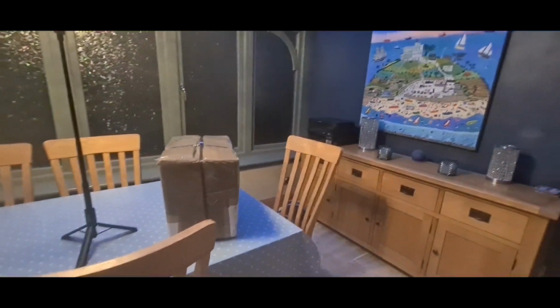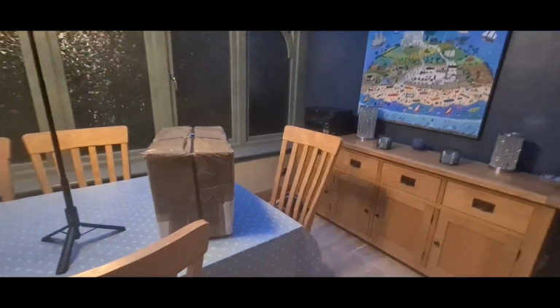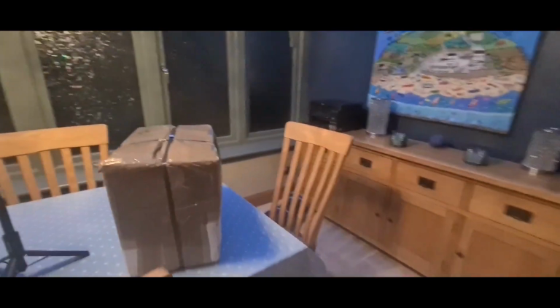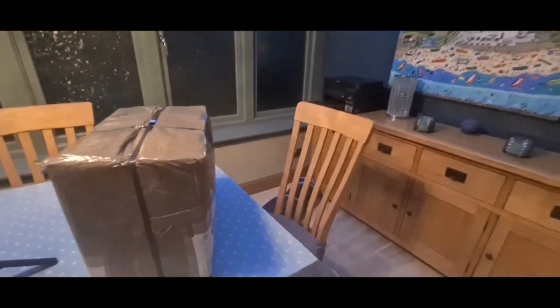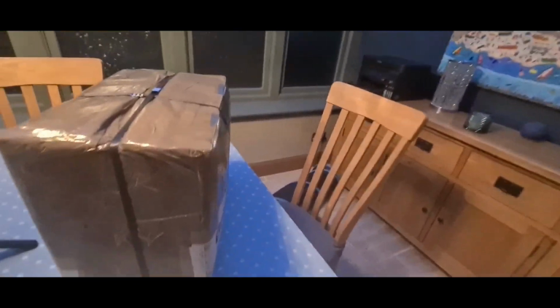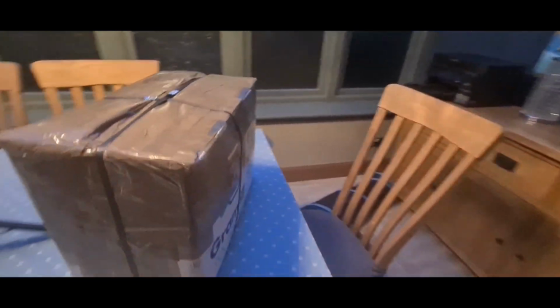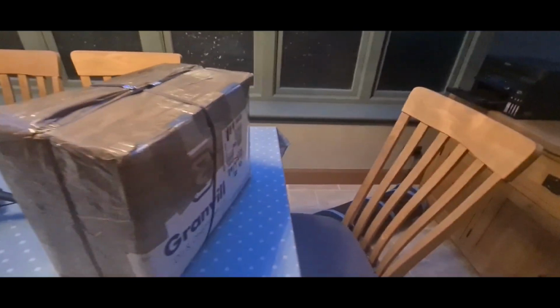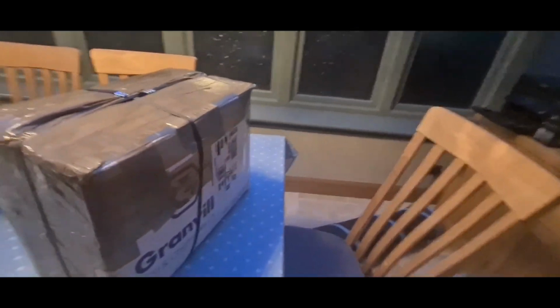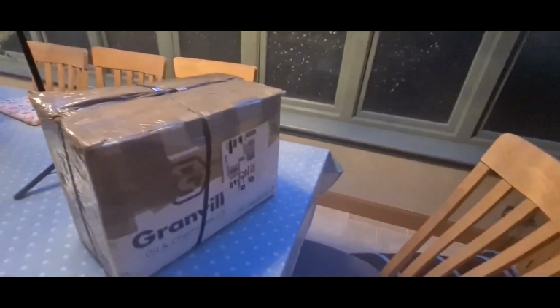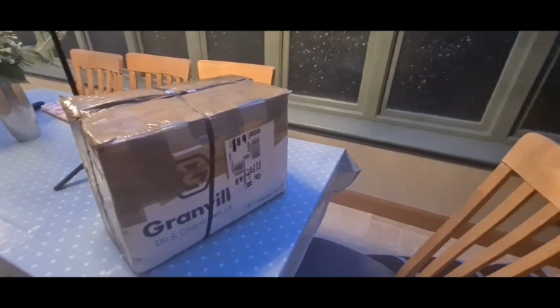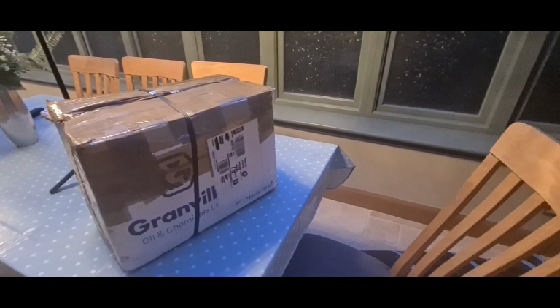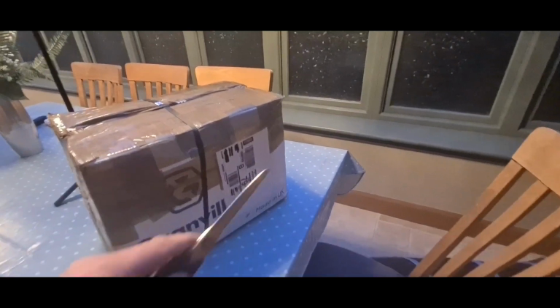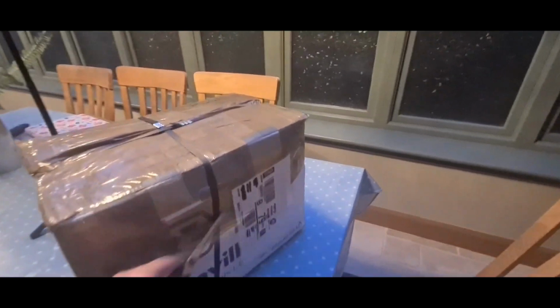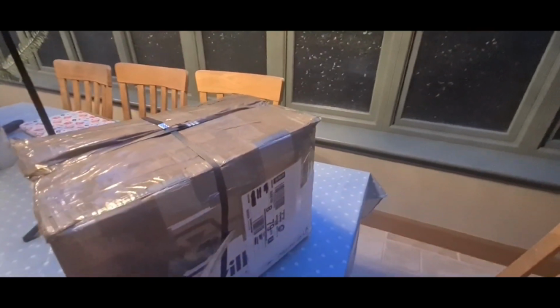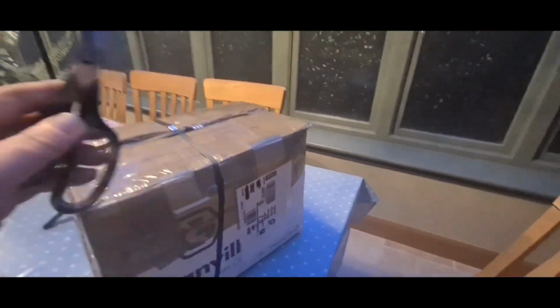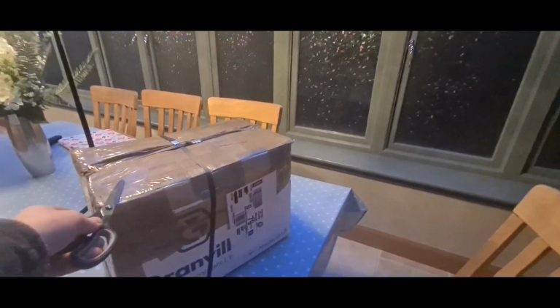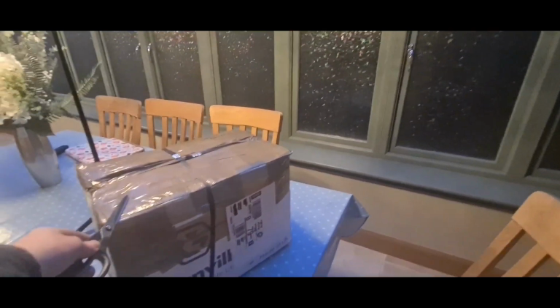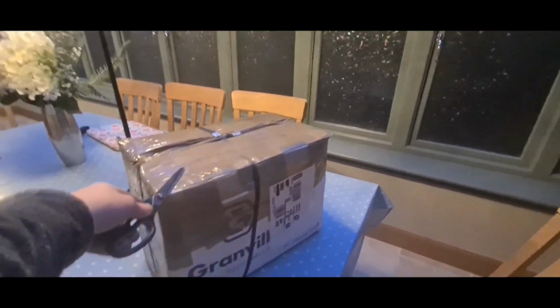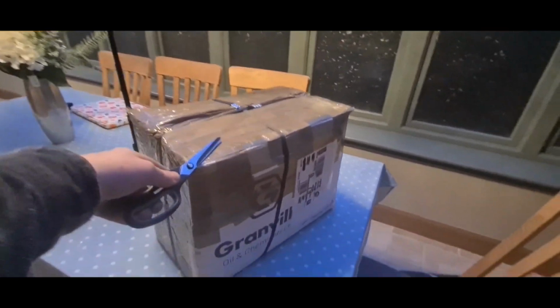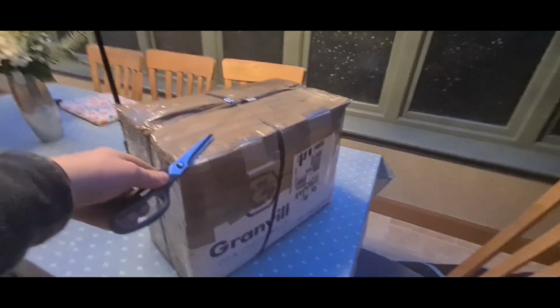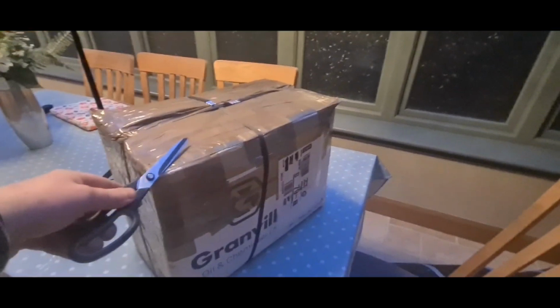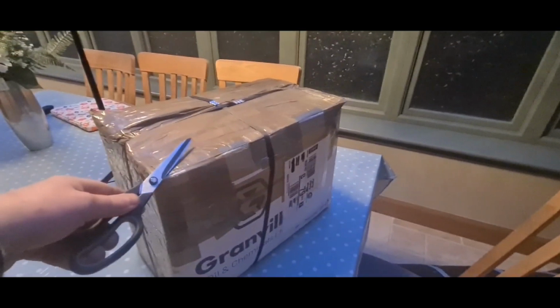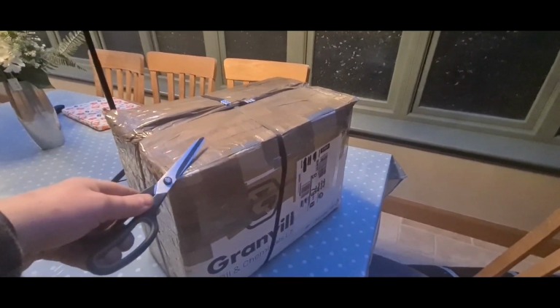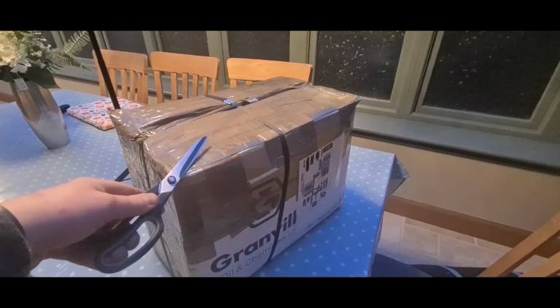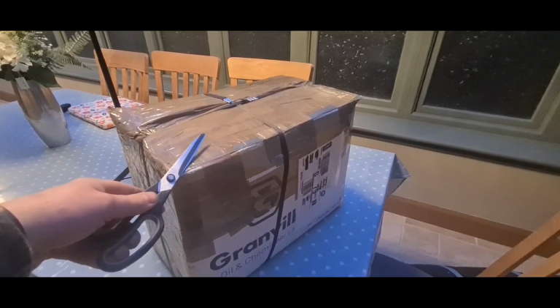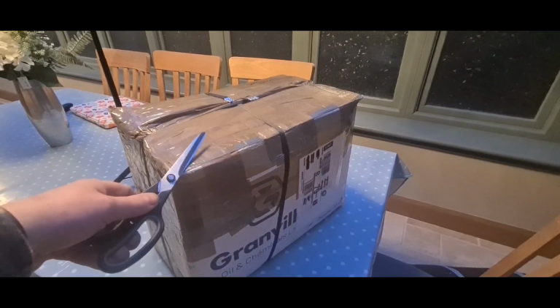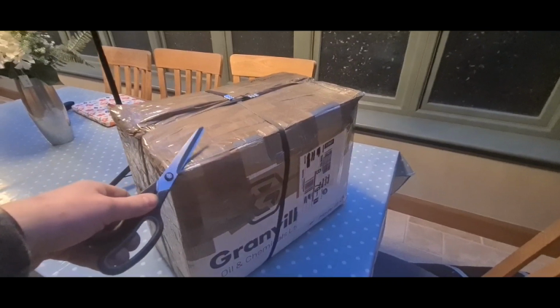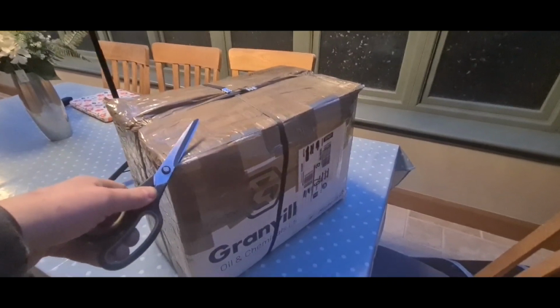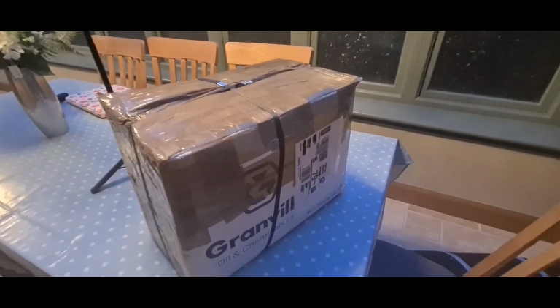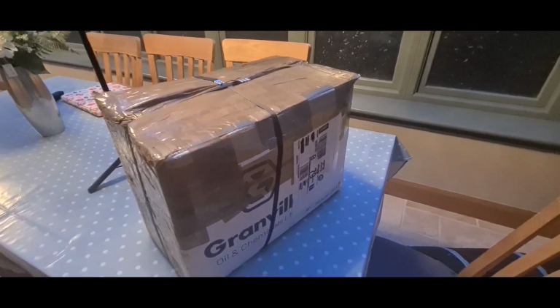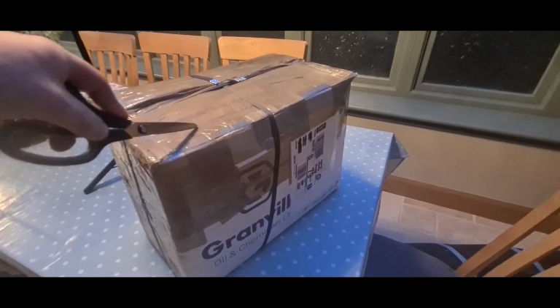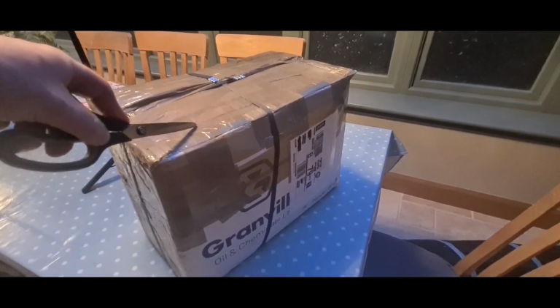Right, Duff fans, well look what's arrived from Willem Diesels. Can you have a guess what it is?